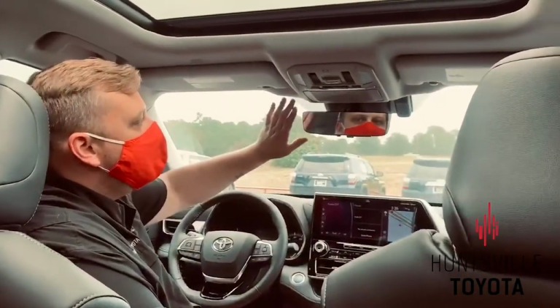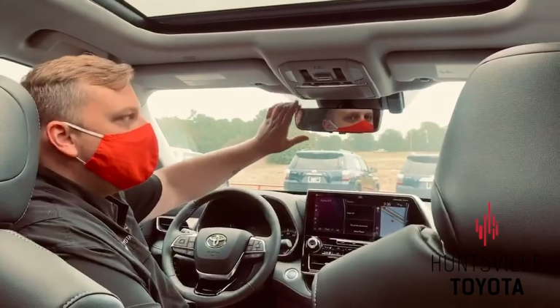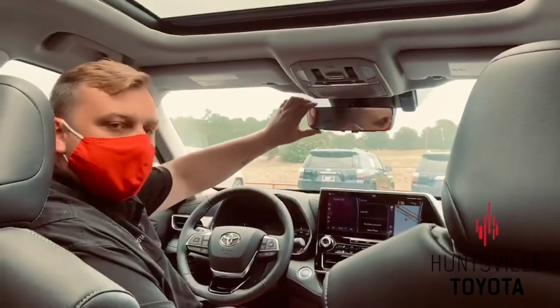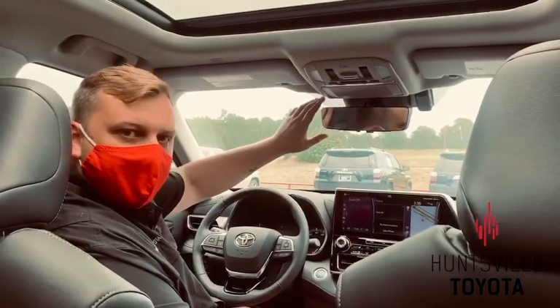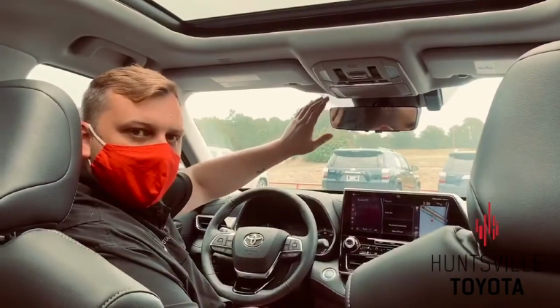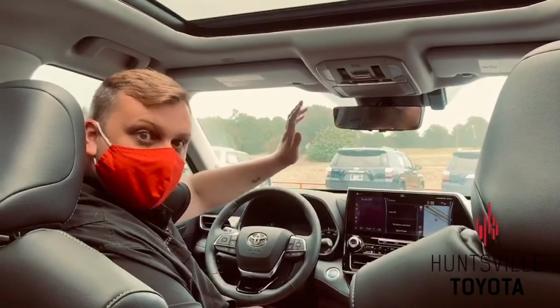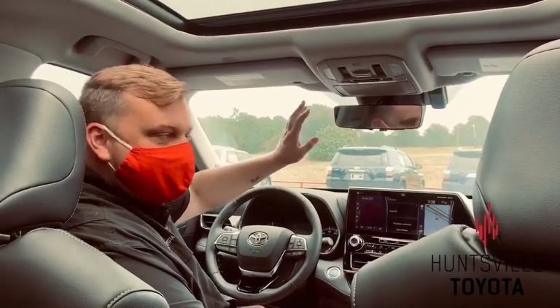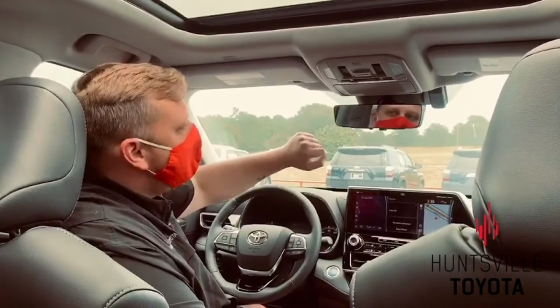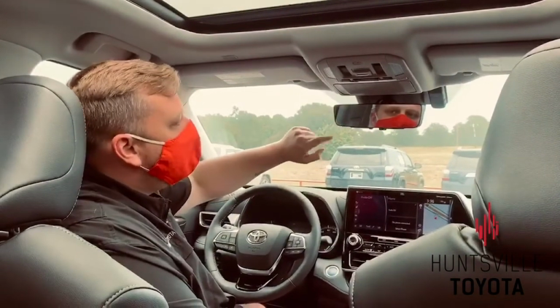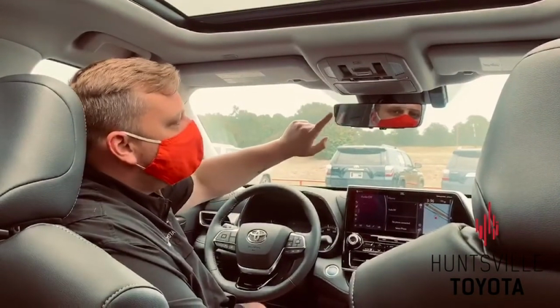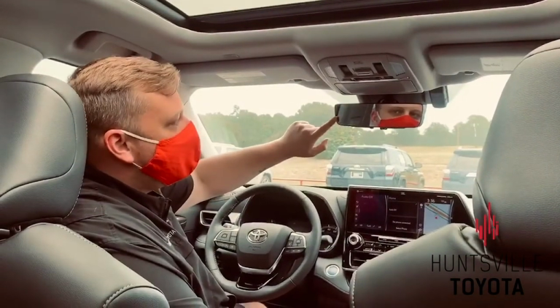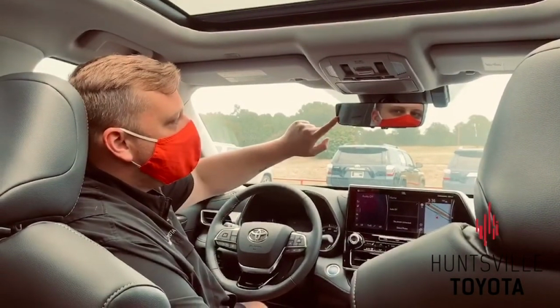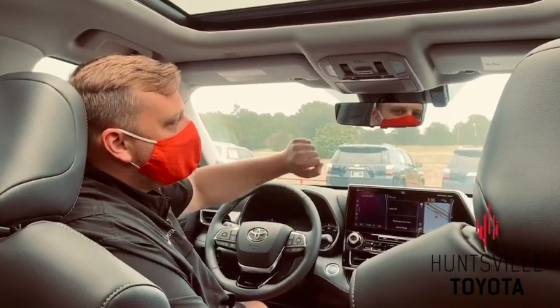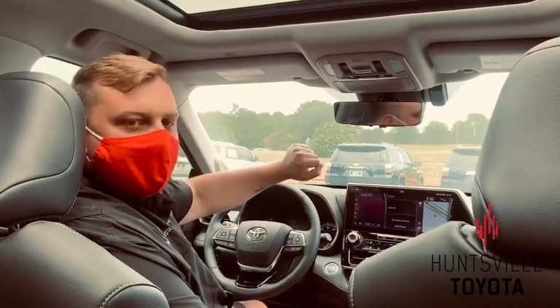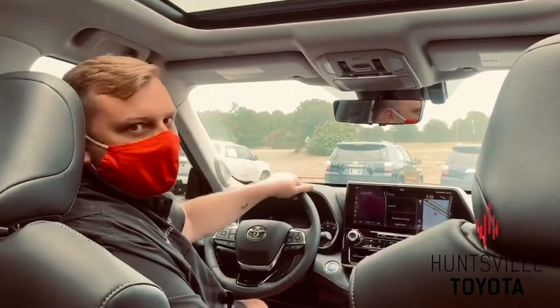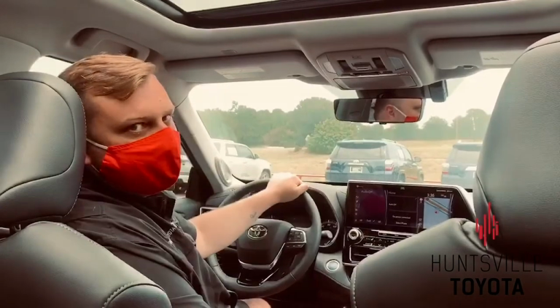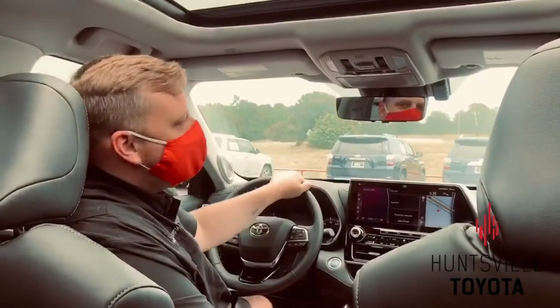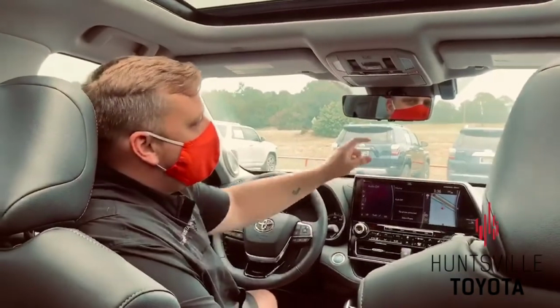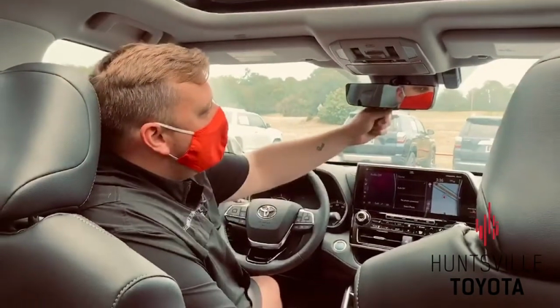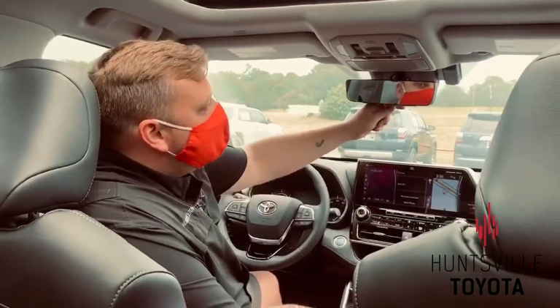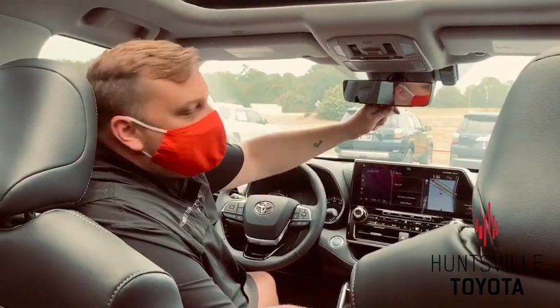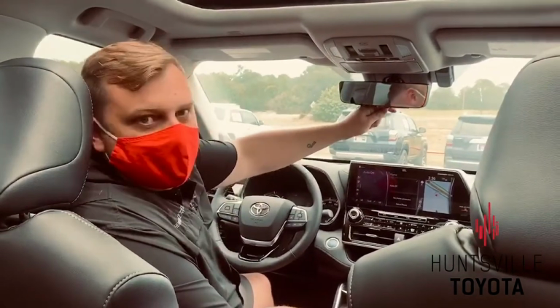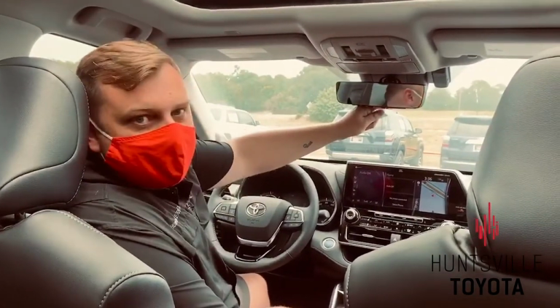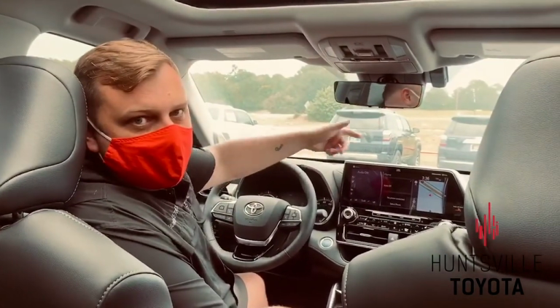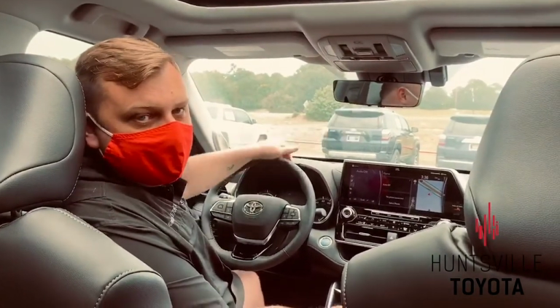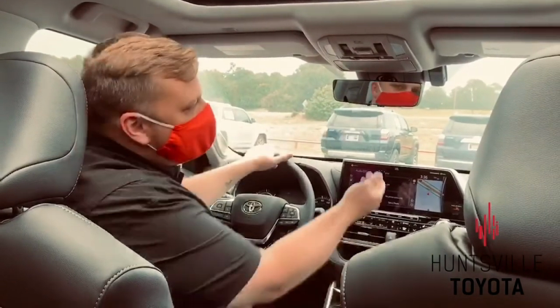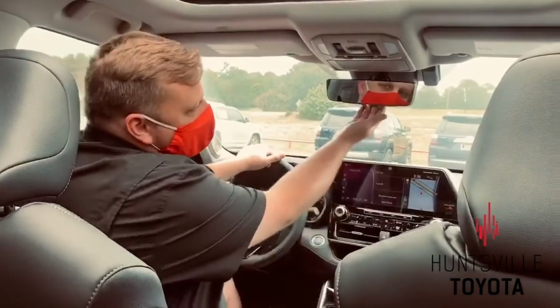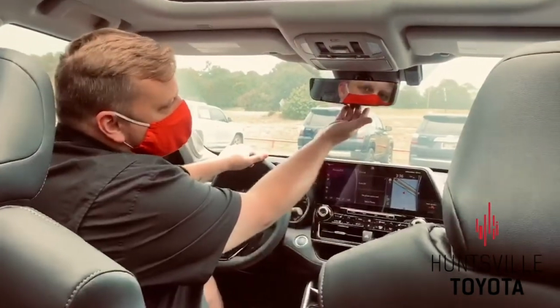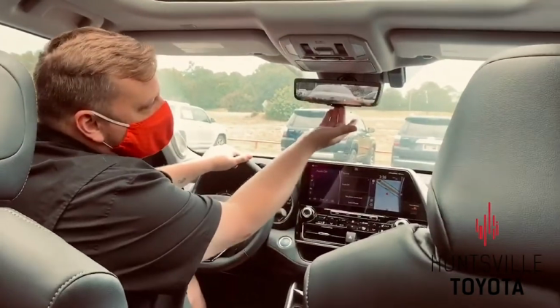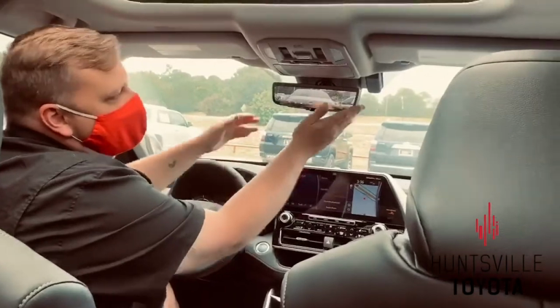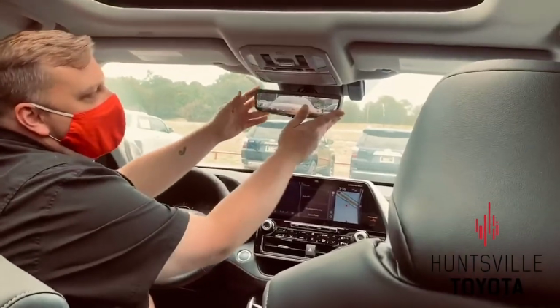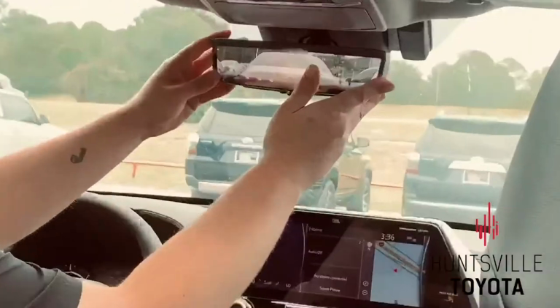So here of course you have your rearview mirror, but what's really great about this one is it's kind of got a cool party trick hidden inside. We take what we would use as a normal dimmer and we just flip it this way.